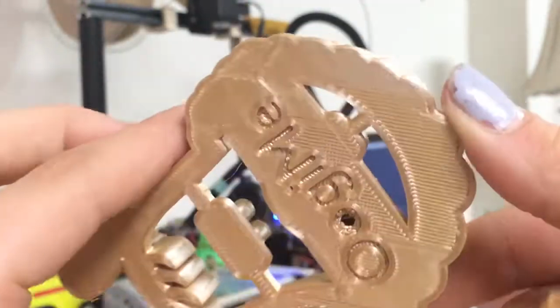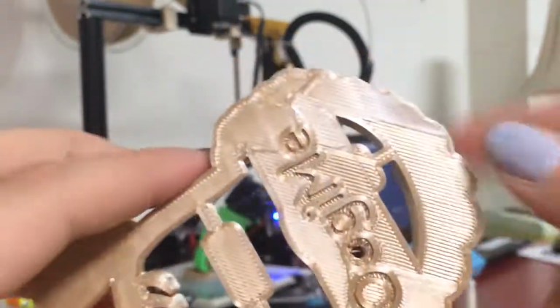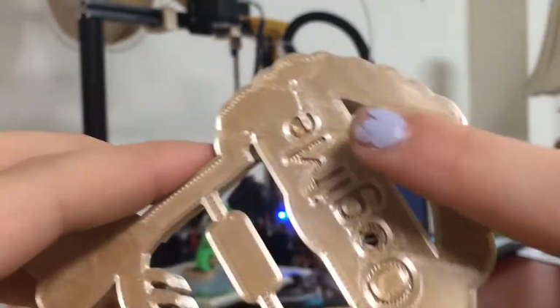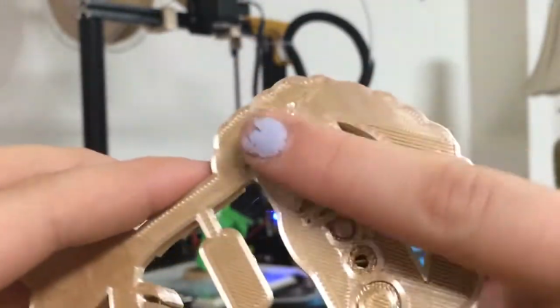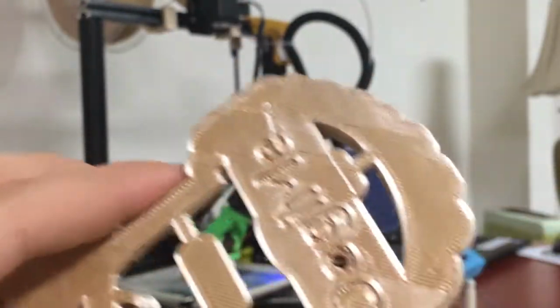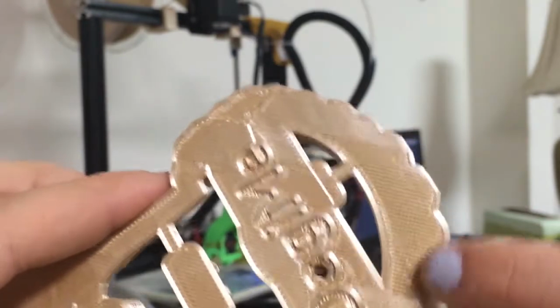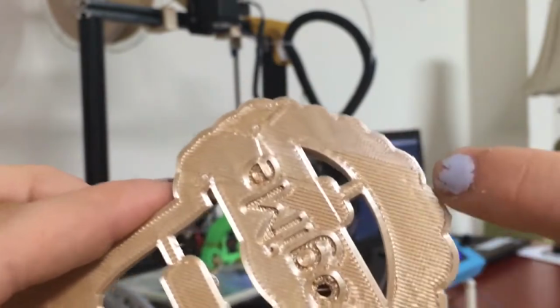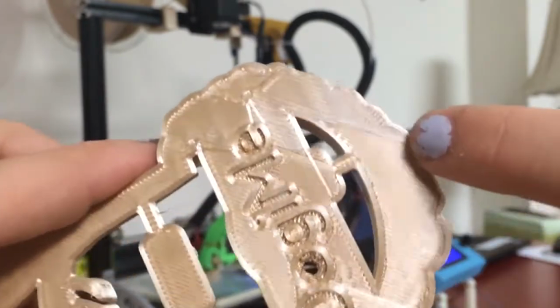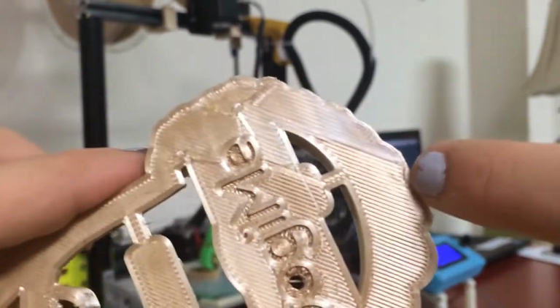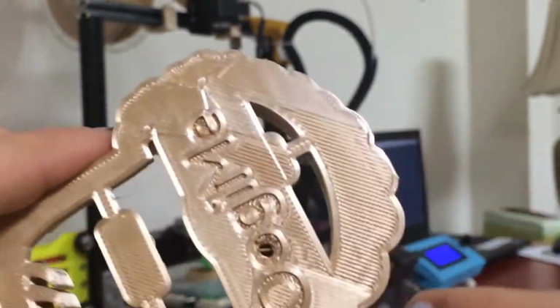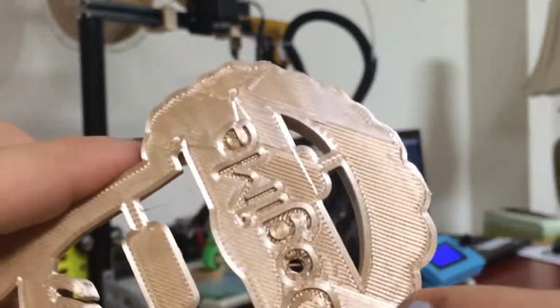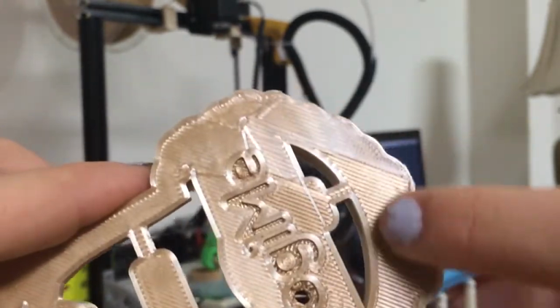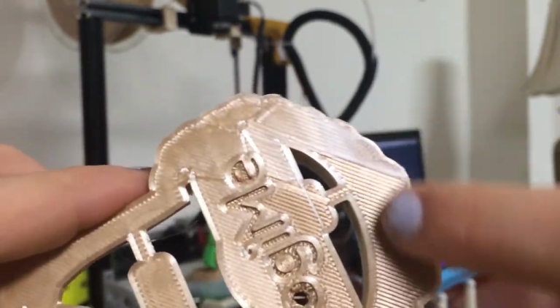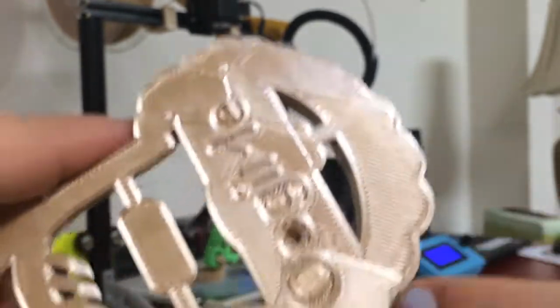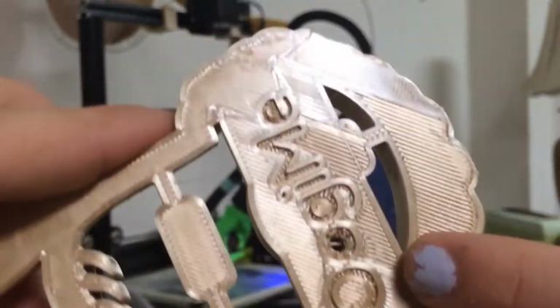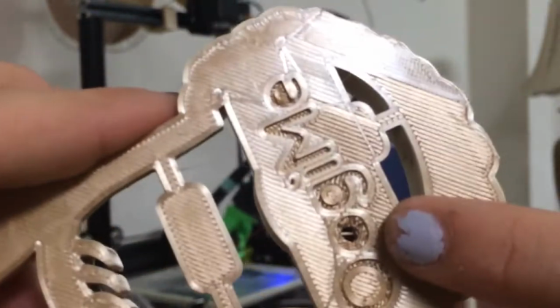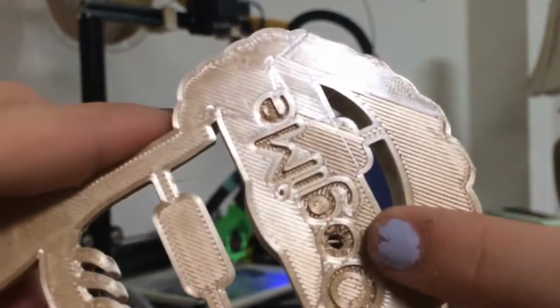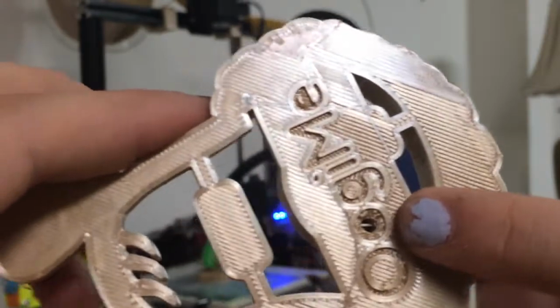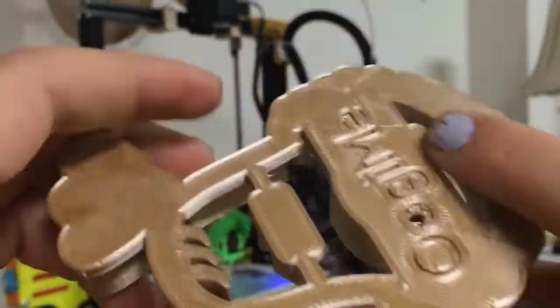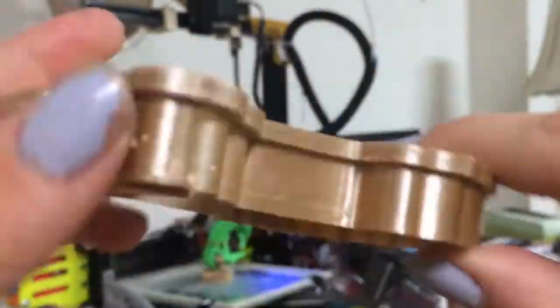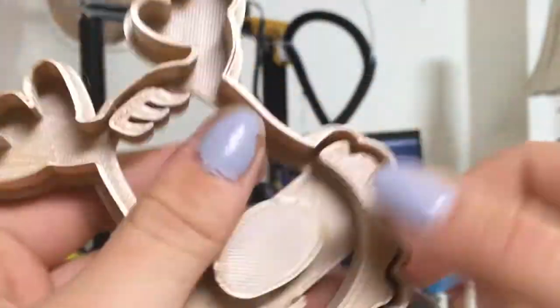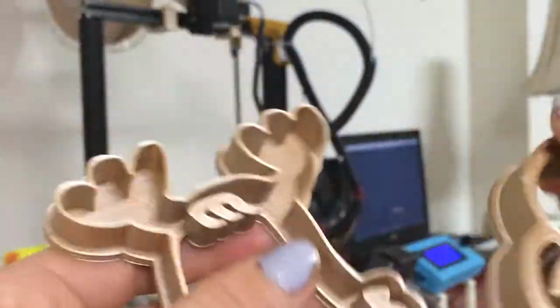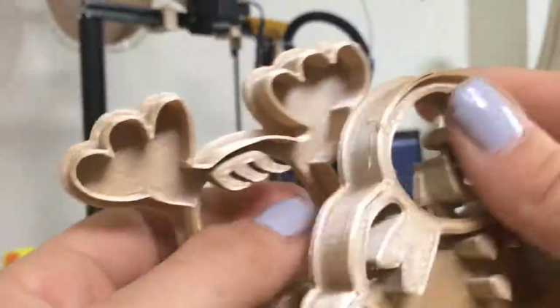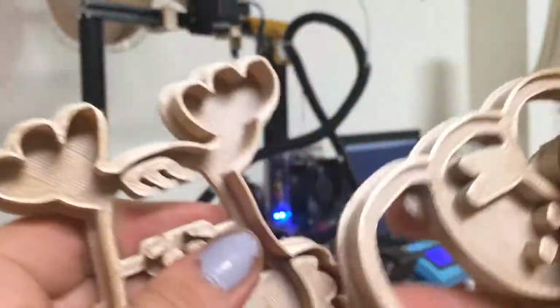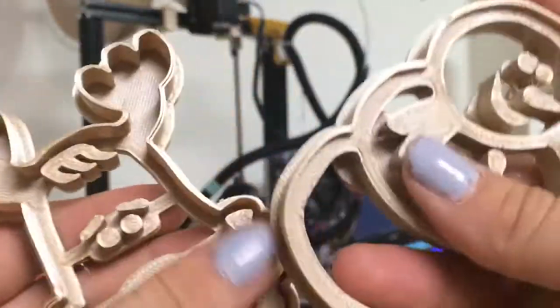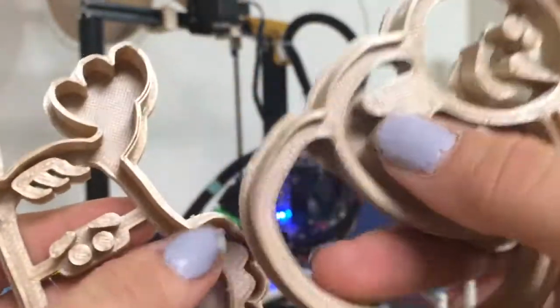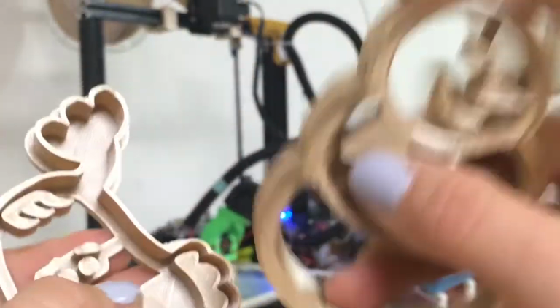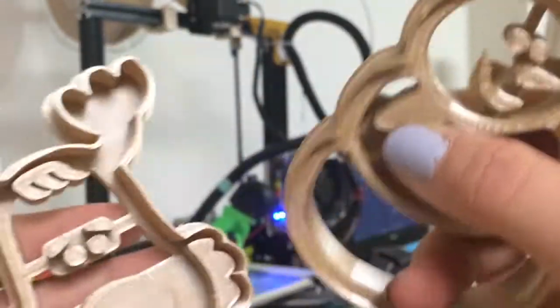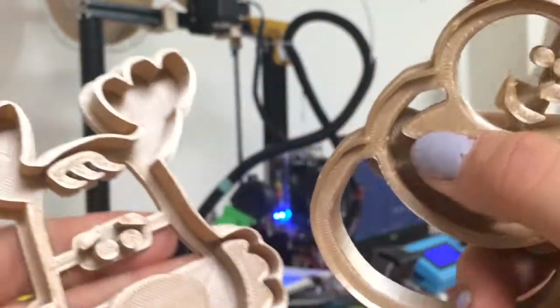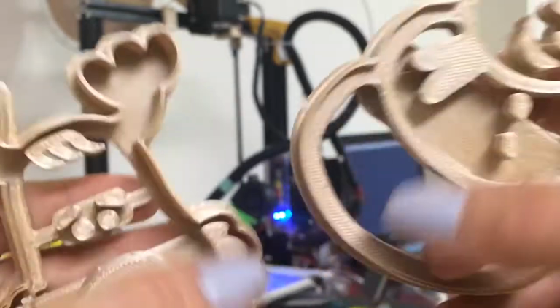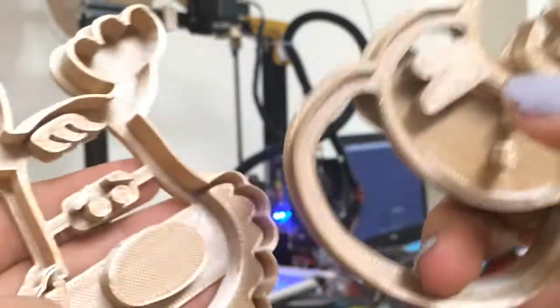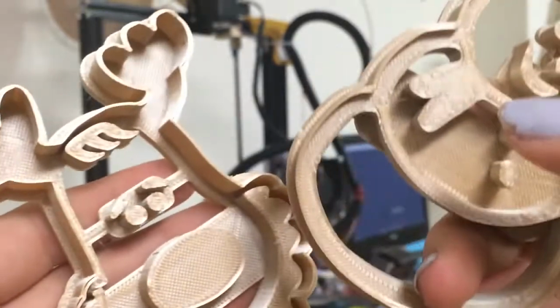I enlarged these bigger than they were supposed to be. The first layers did pretty good — you can see I was a little far from the bed here and had some problems over here. But I really like how these turned out, and again they're super heavy and durable, so they shouldn't break.